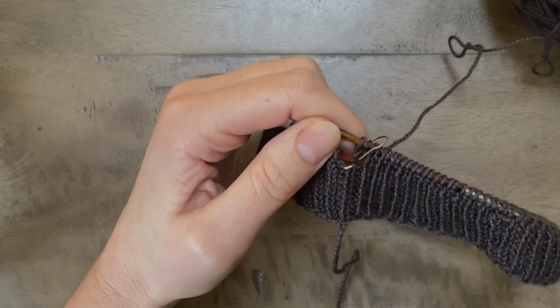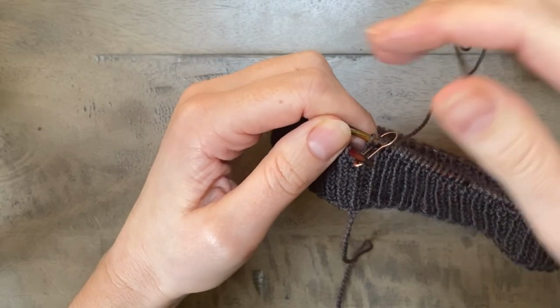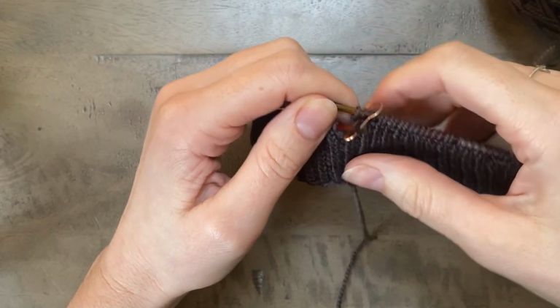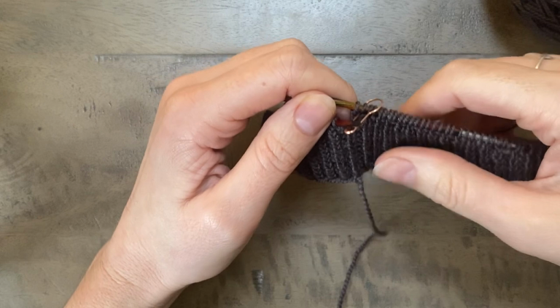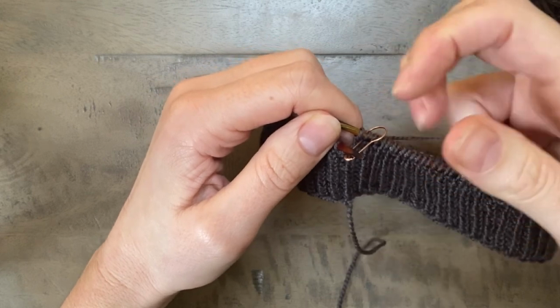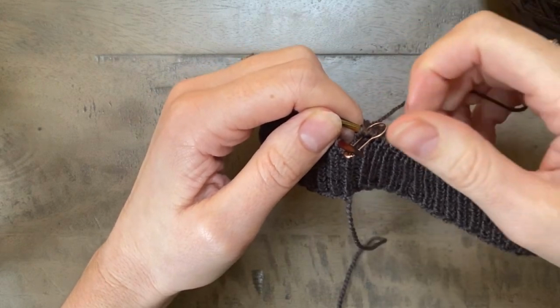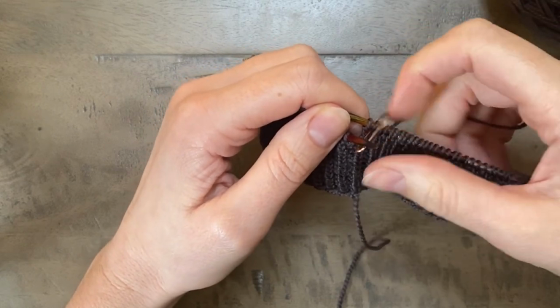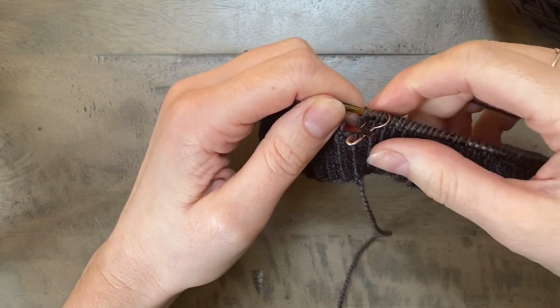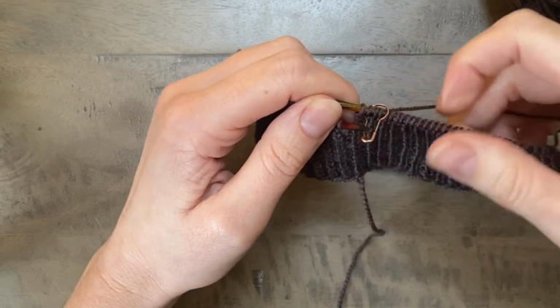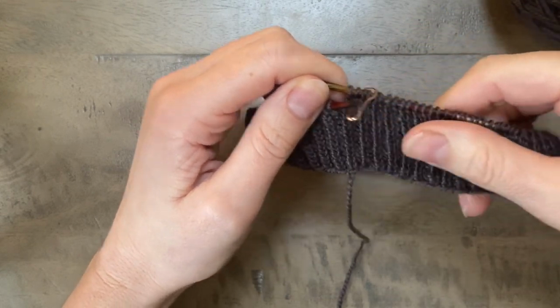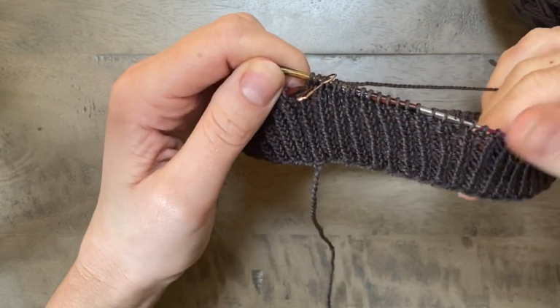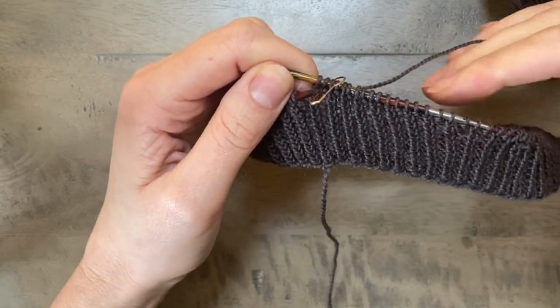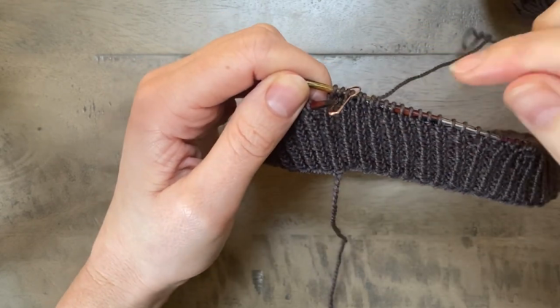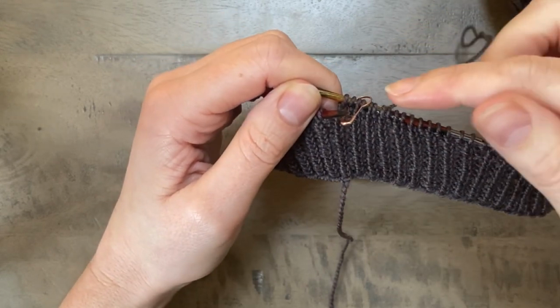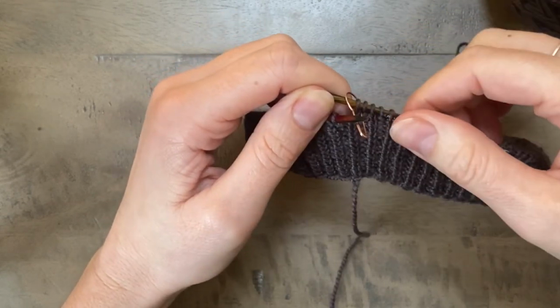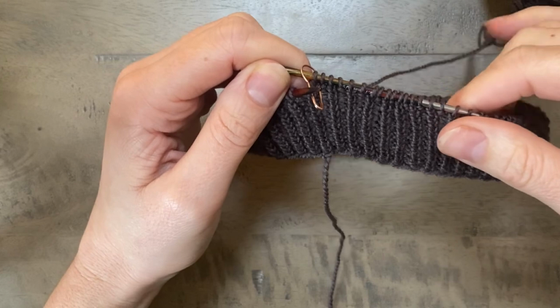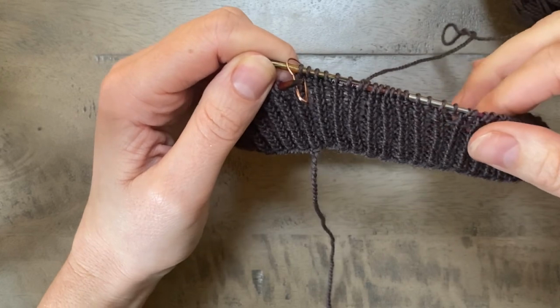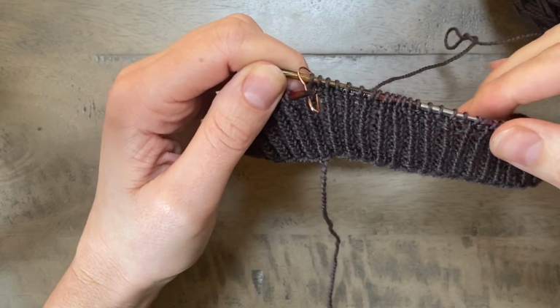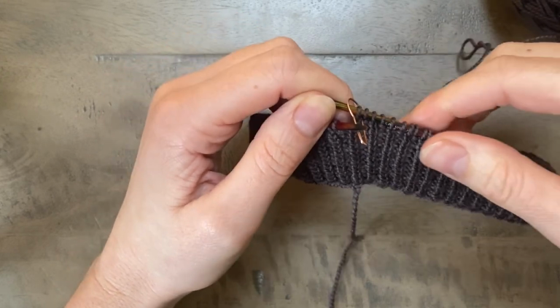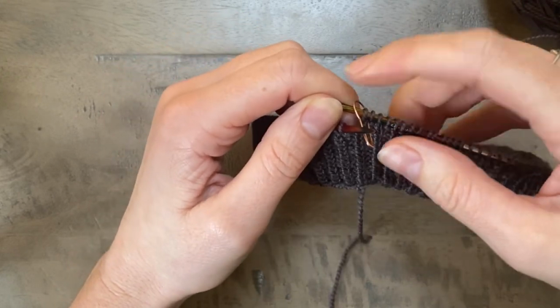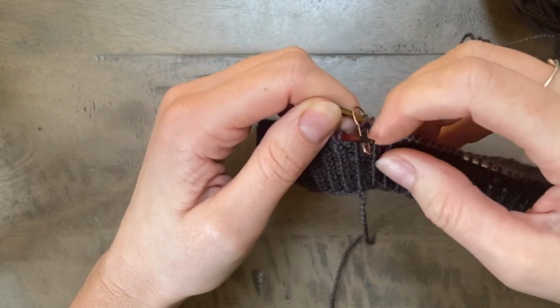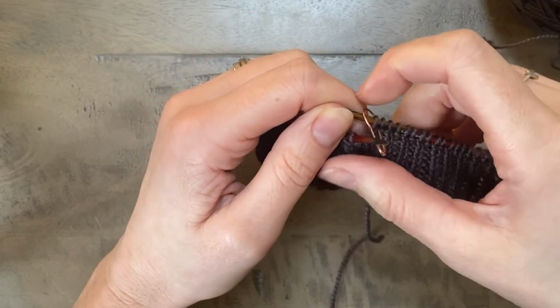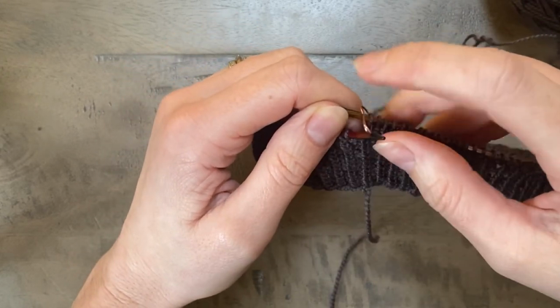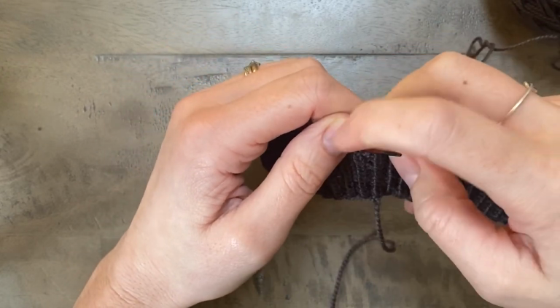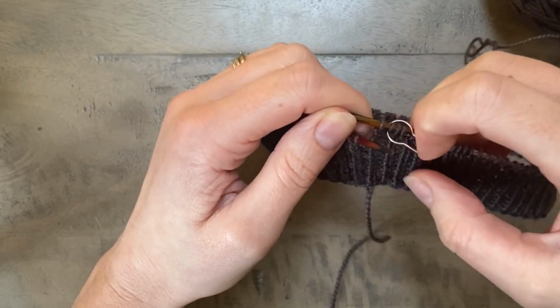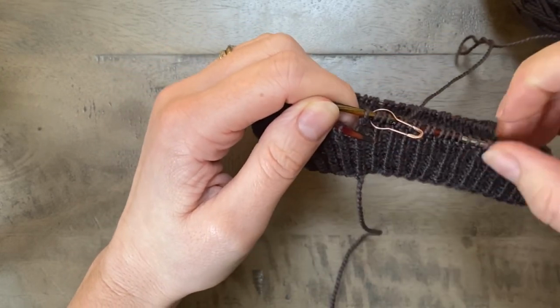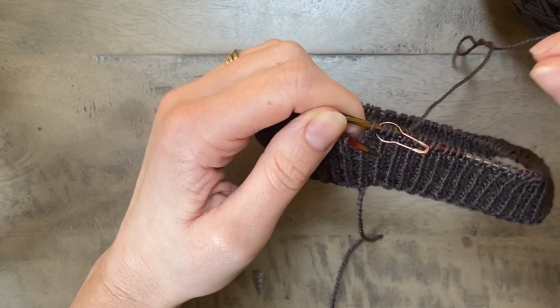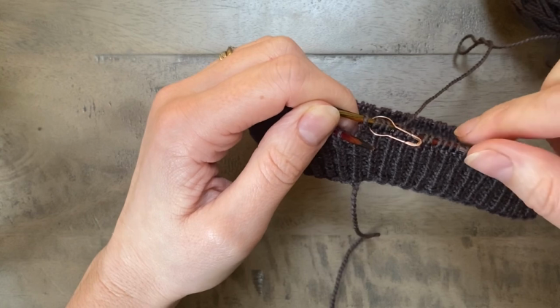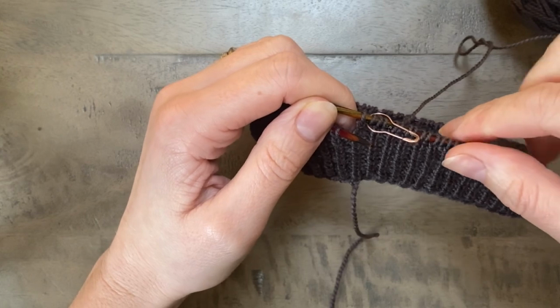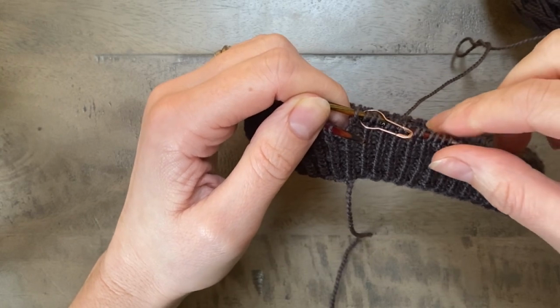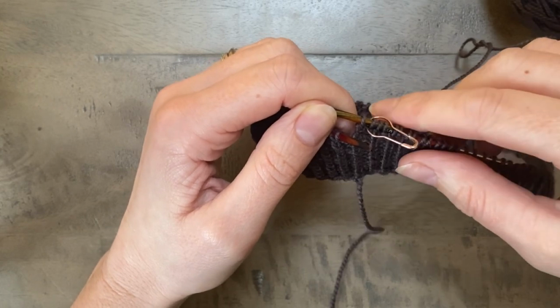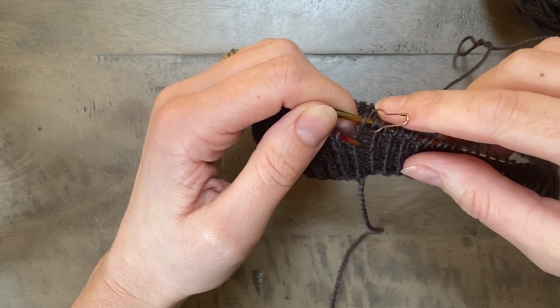Hi everyone, this is a tutorial to demonstrate how to work short row shaping into the neckband of a jumper. I'm going to be demonstrating this on my penultimate round of ribbing.